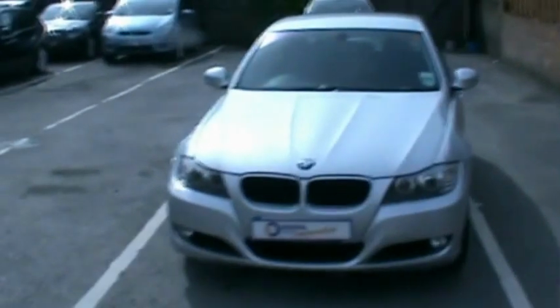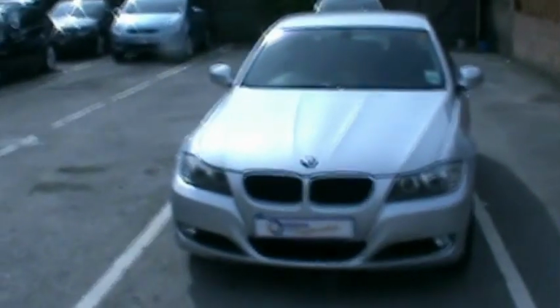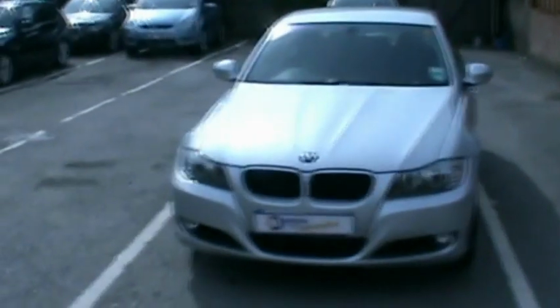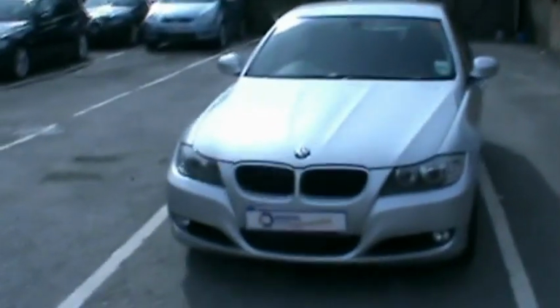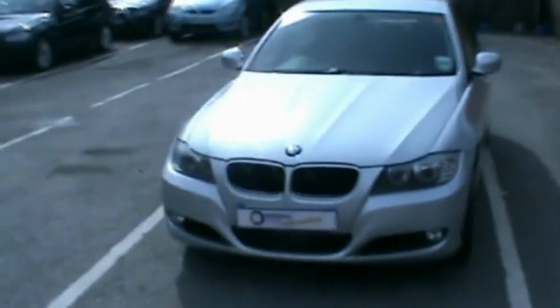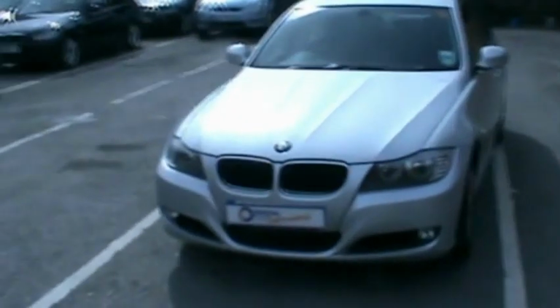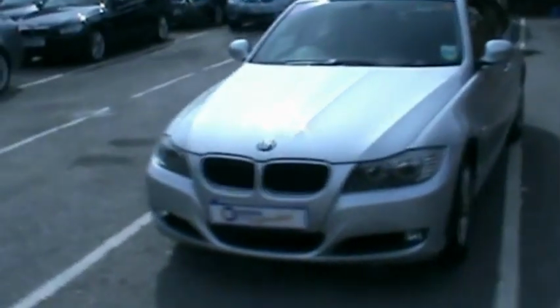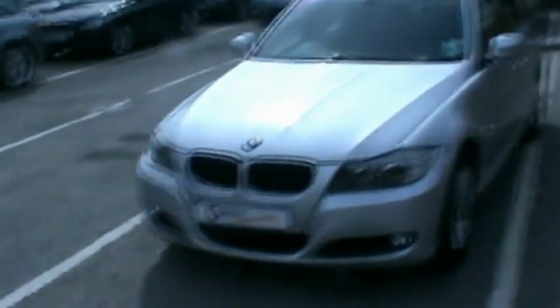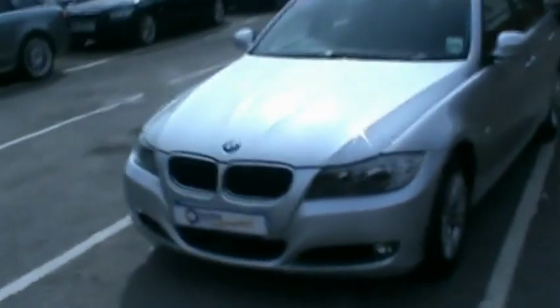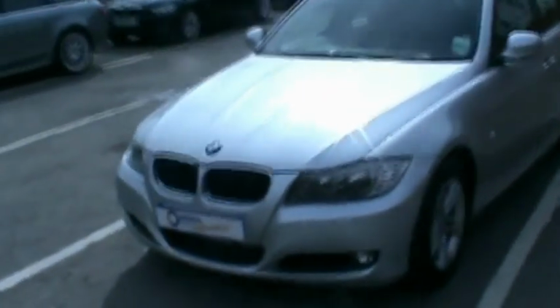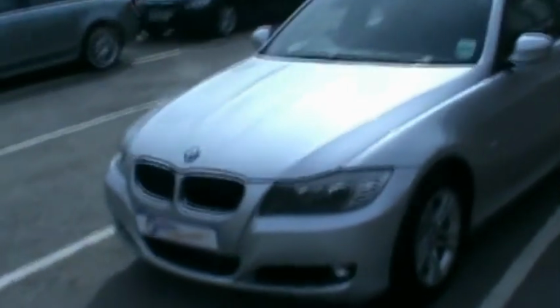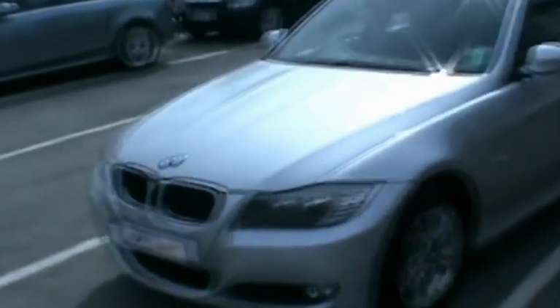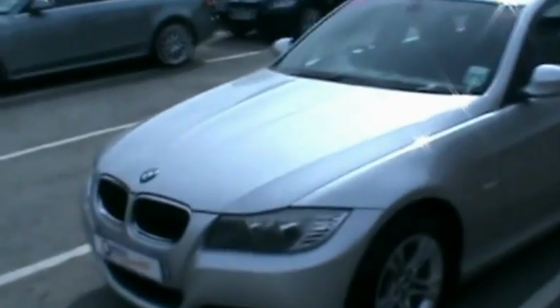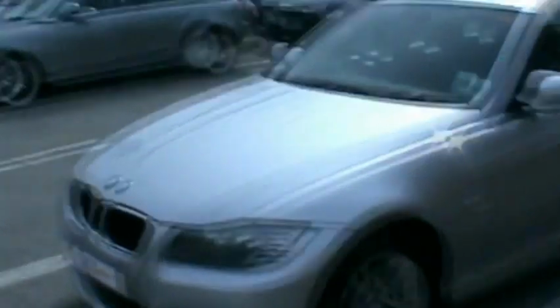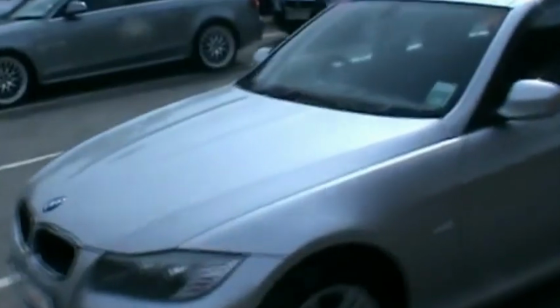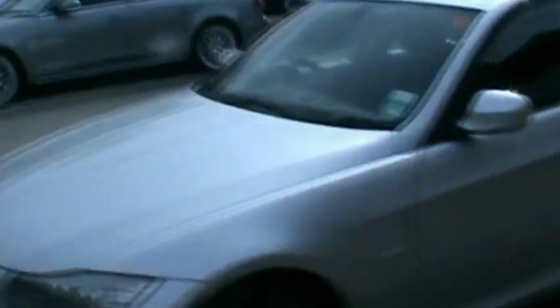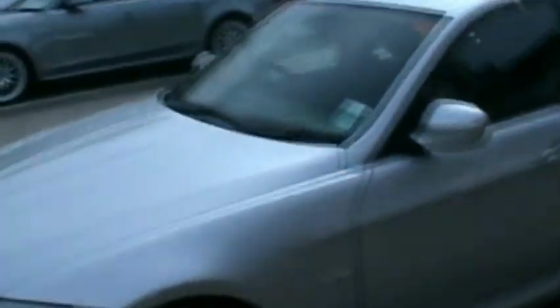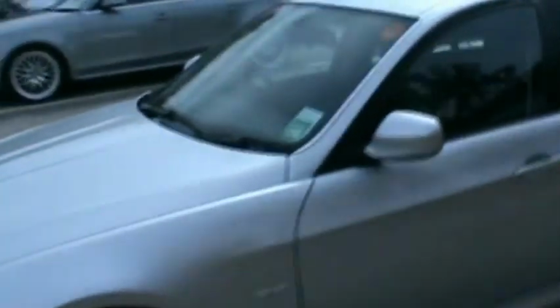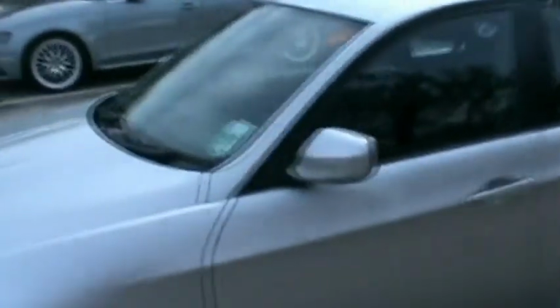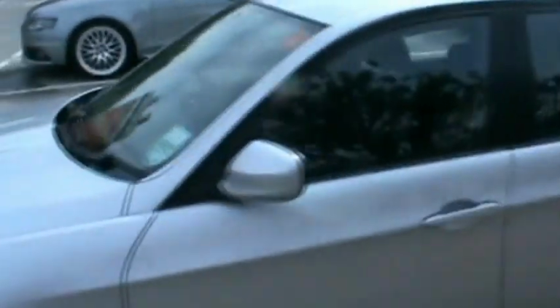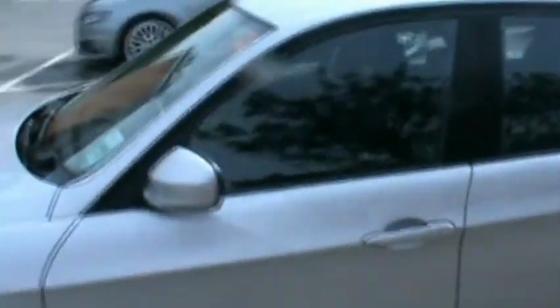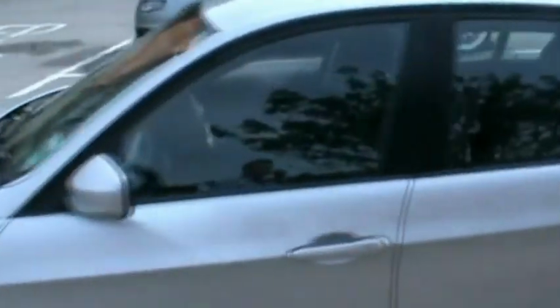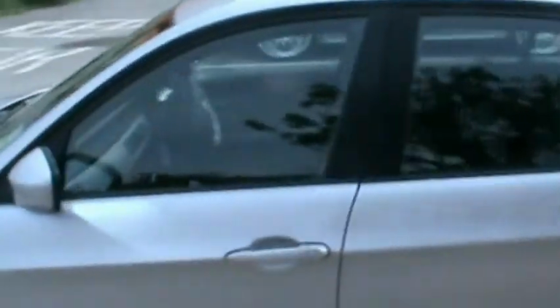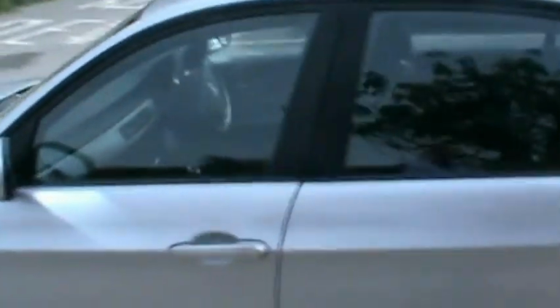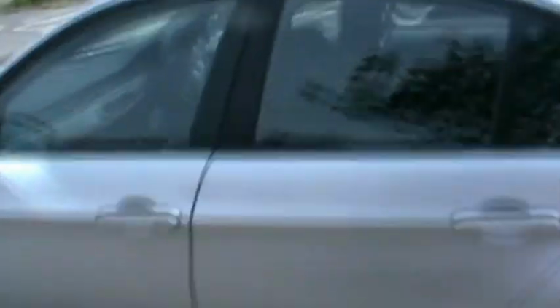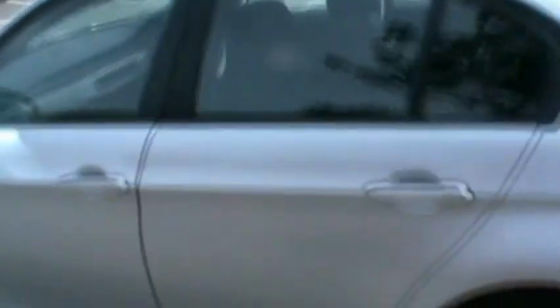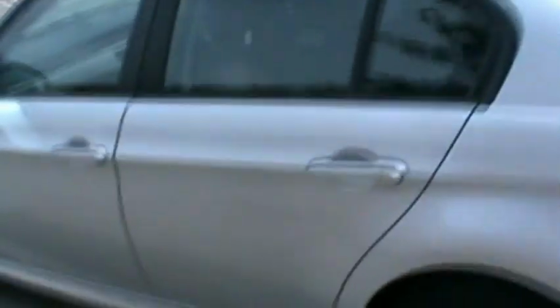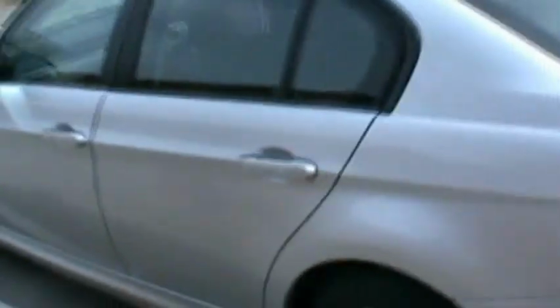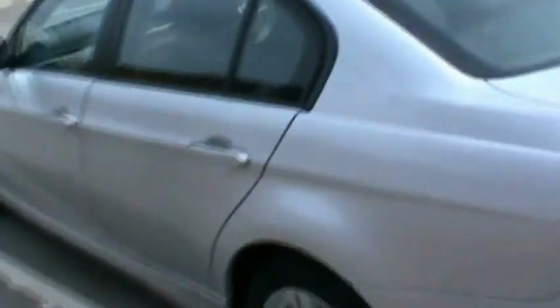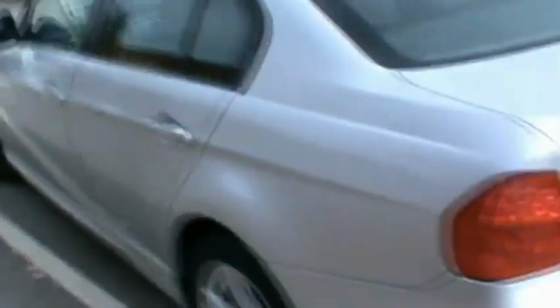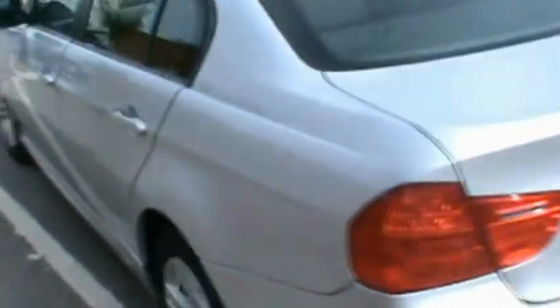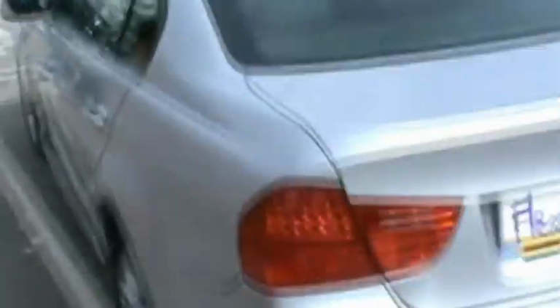Hello and welcome to Imperial Car Supermarket. Here we have the BMW 320 diesel on a 58 plate. We're just going to do a quick tour of the vehicle to highlight the features and benefits.